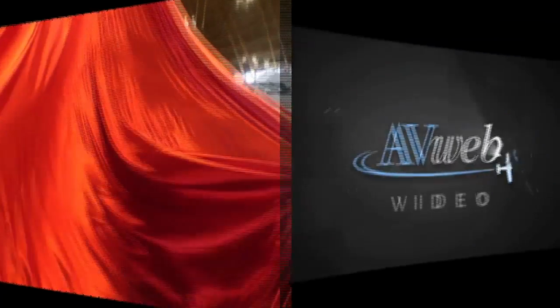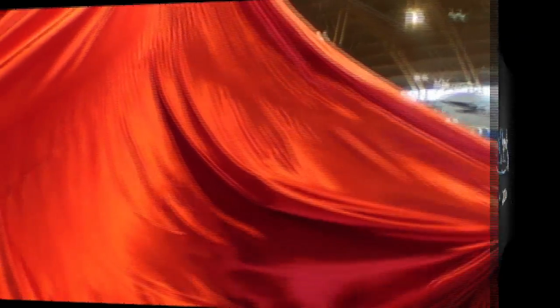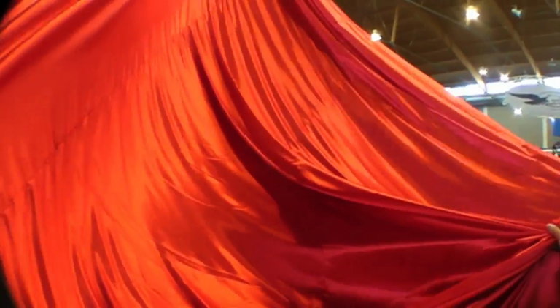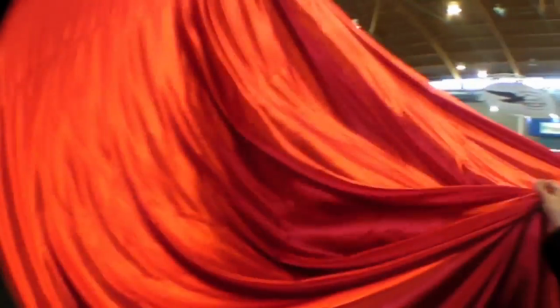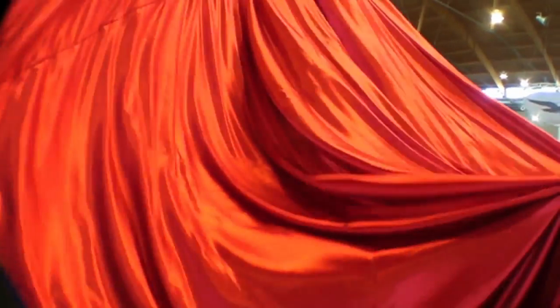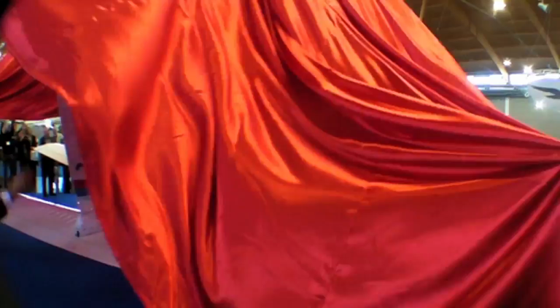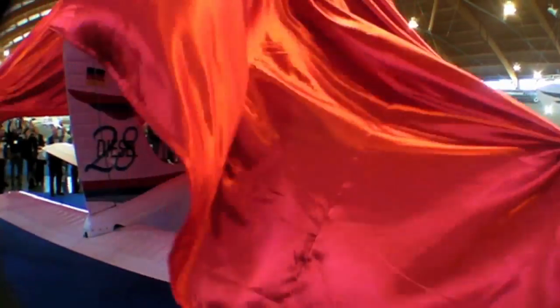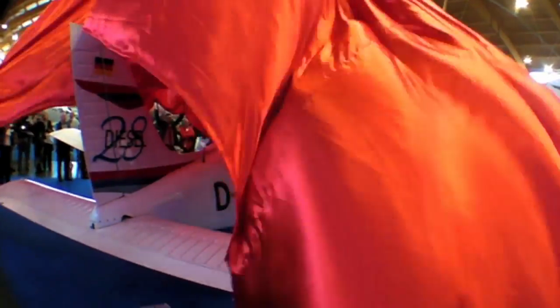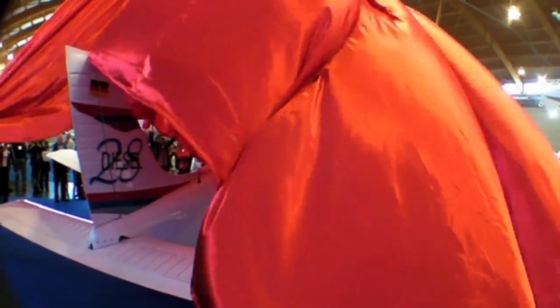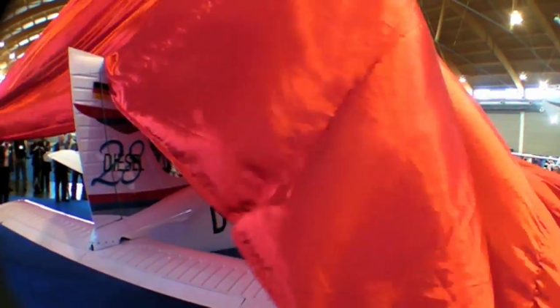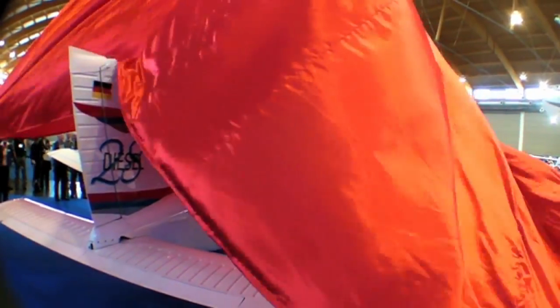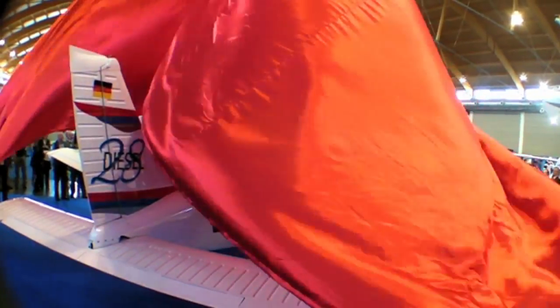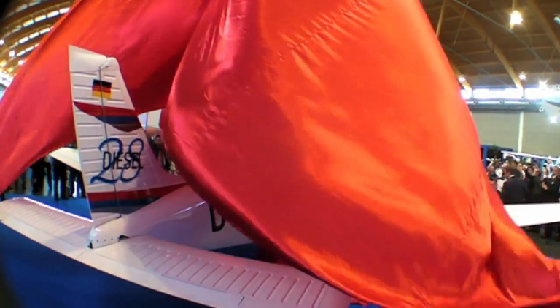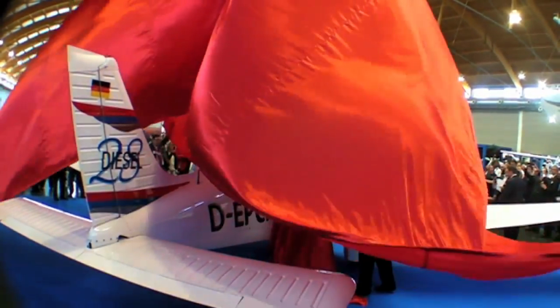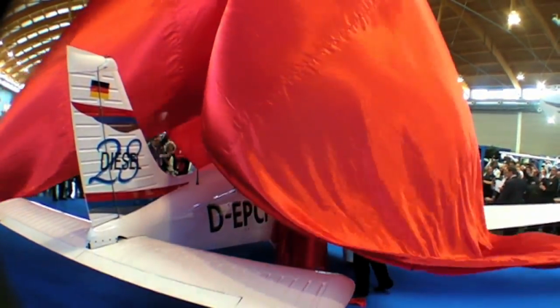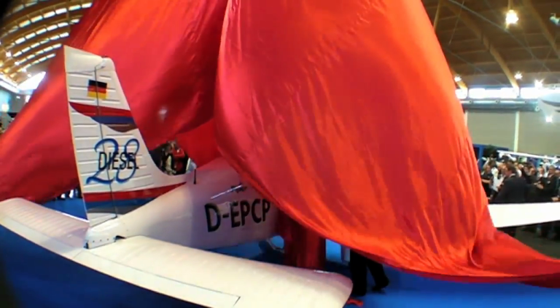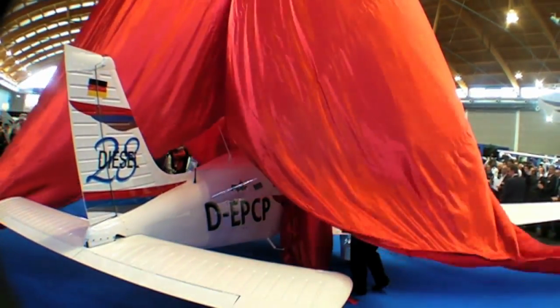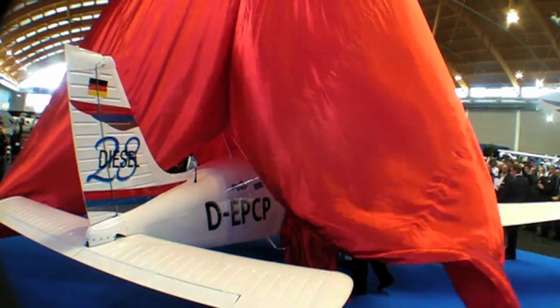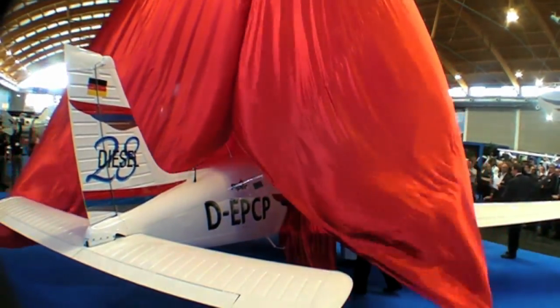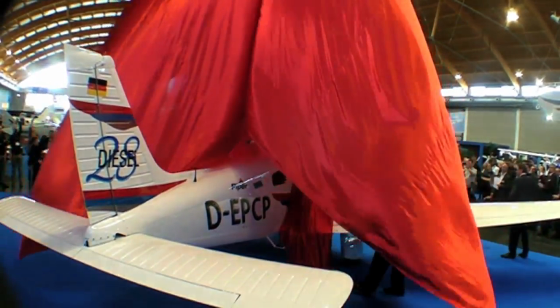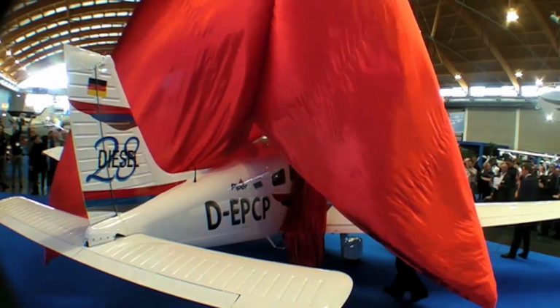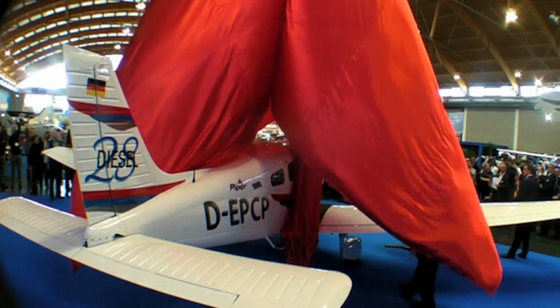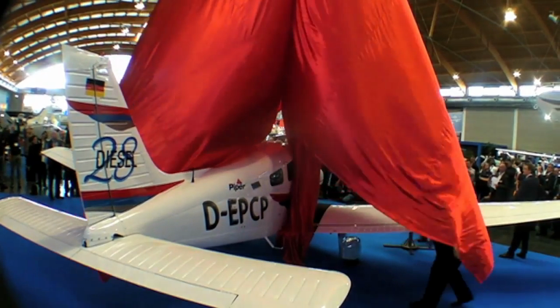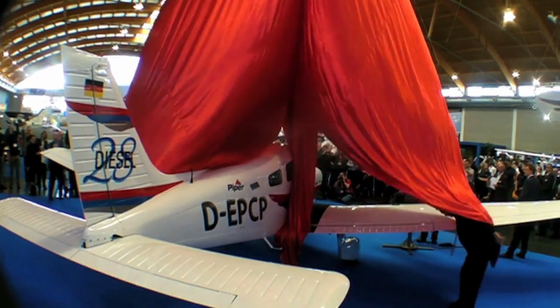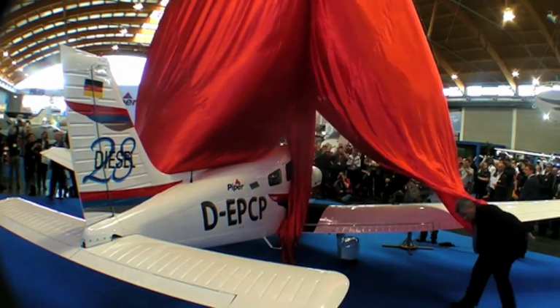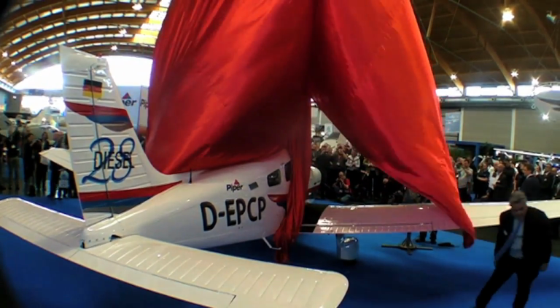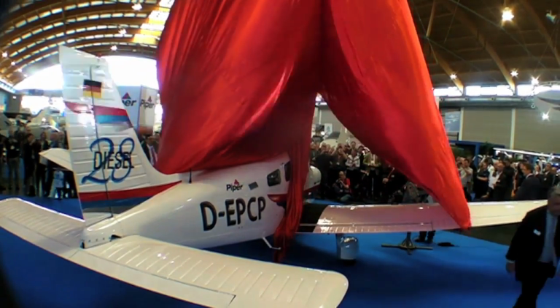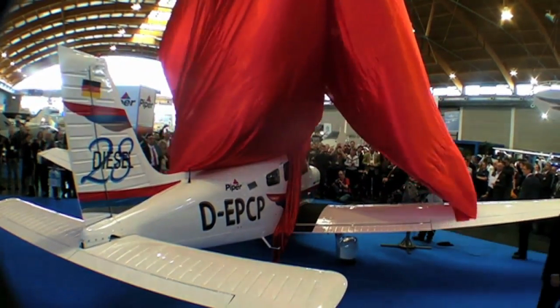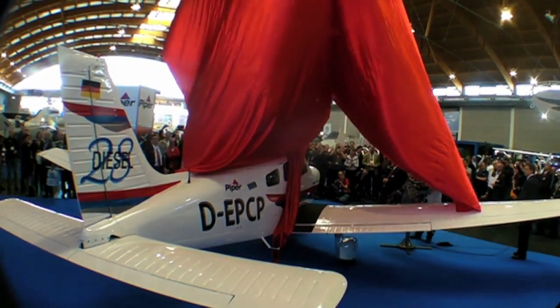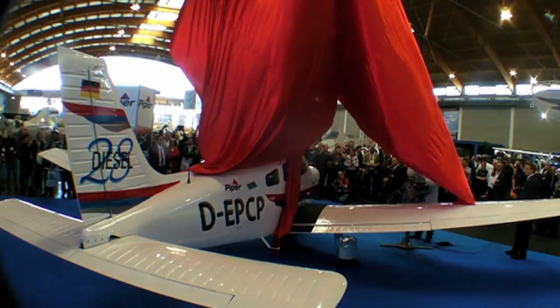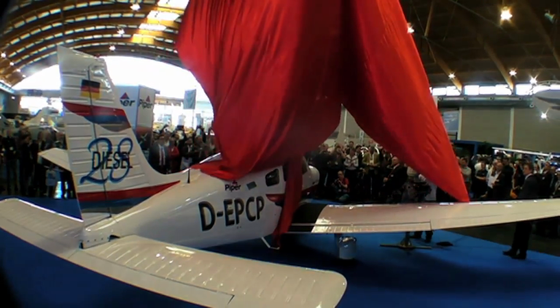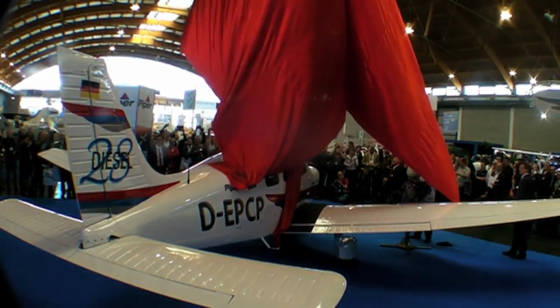Hi, everyone. This is Paul Bertorelli reporting from Aero 2014 at Friedrichshafen, Germany, where Piper quite literally took the wraps off its first diesel airplane, the Archer DX.